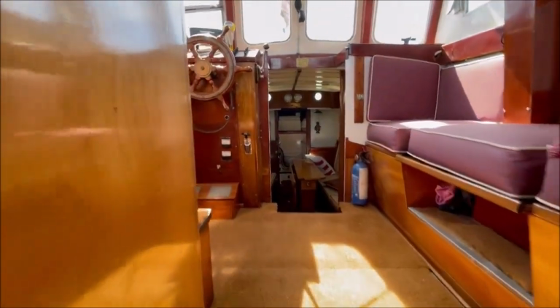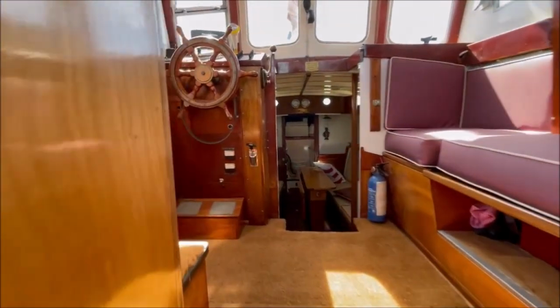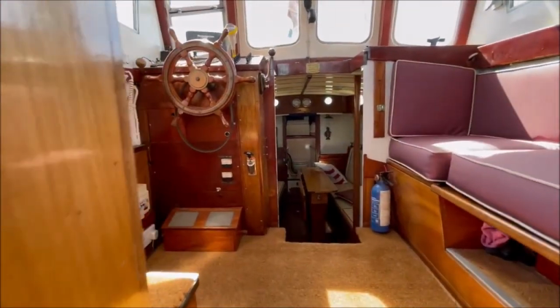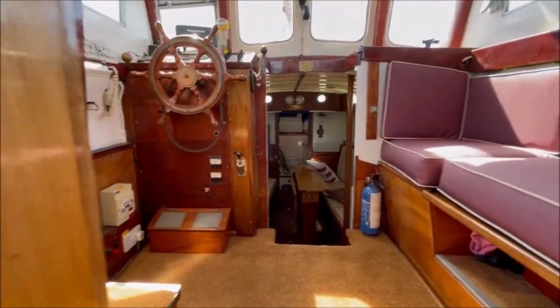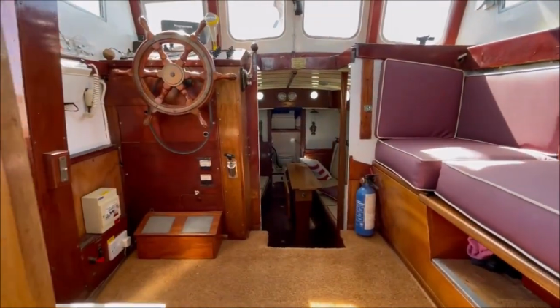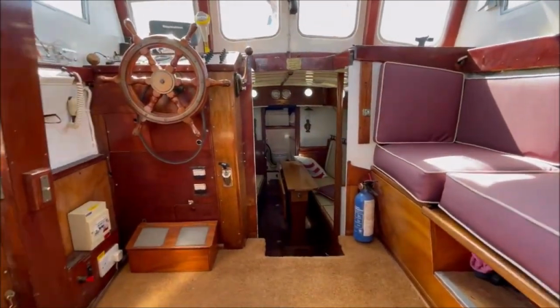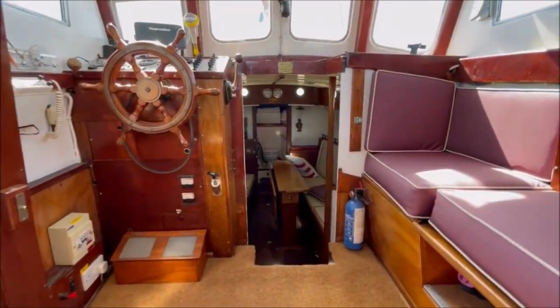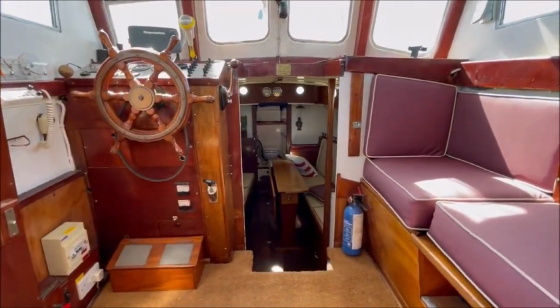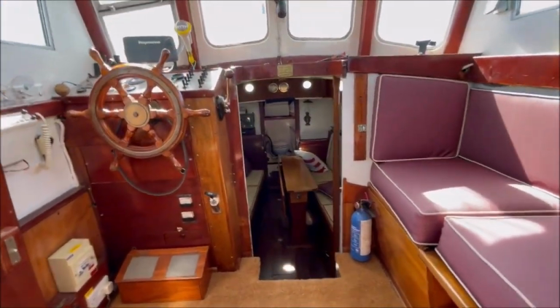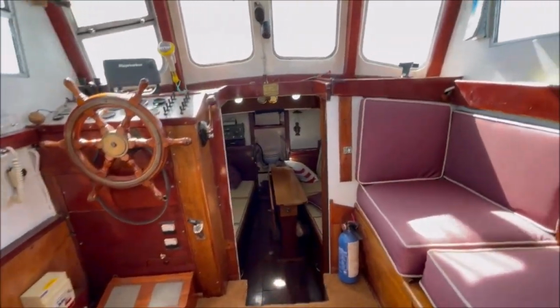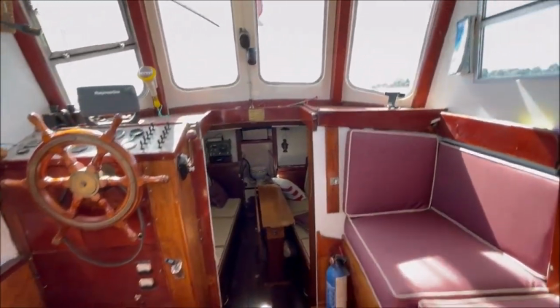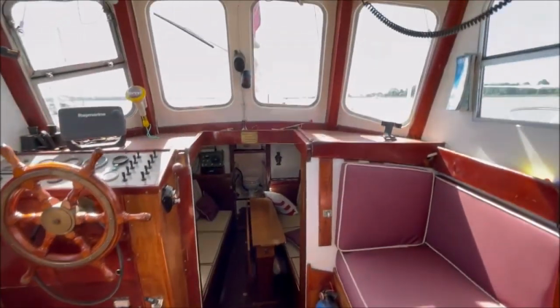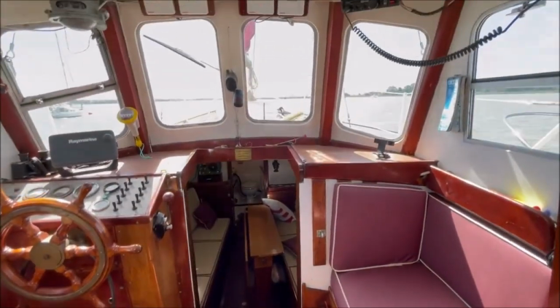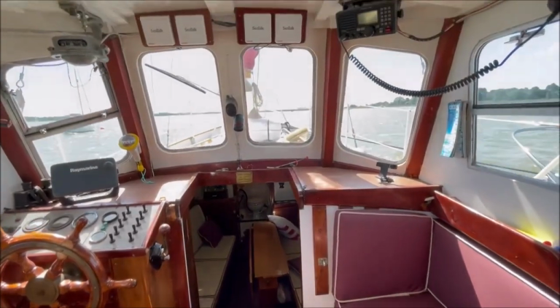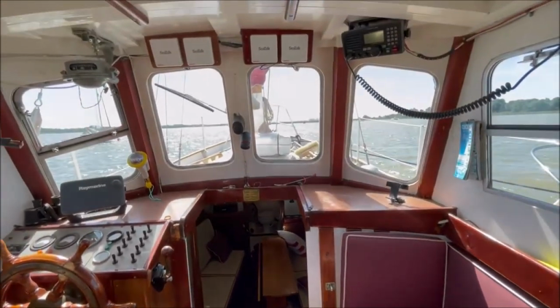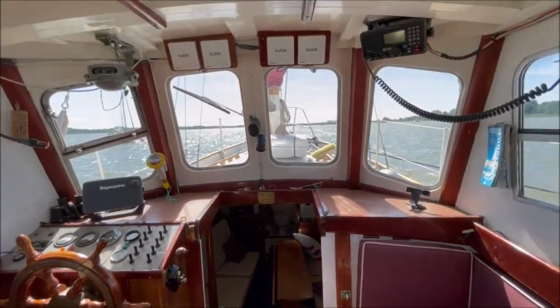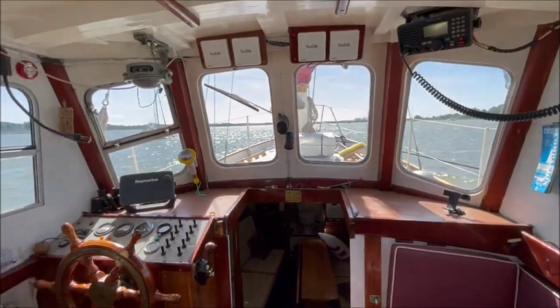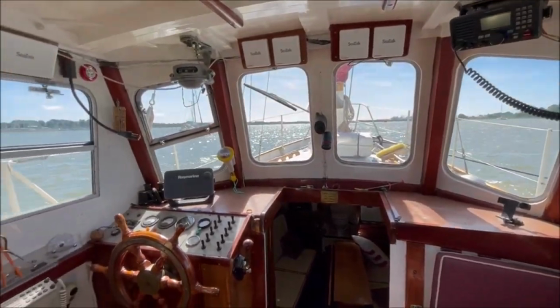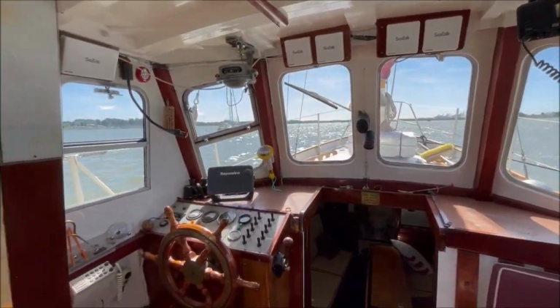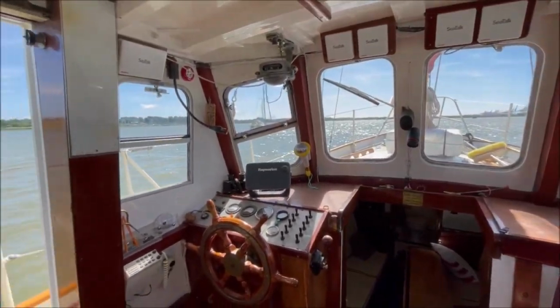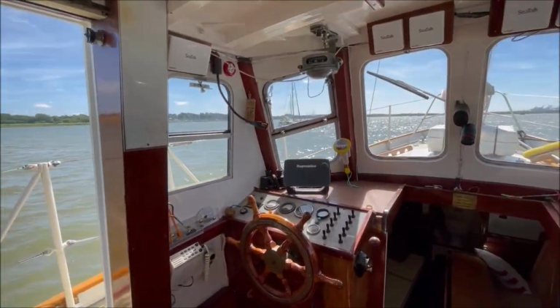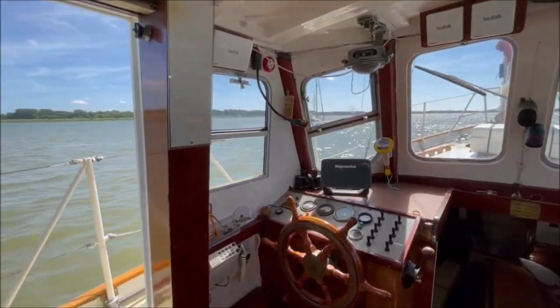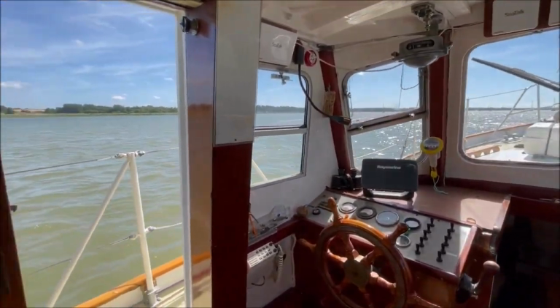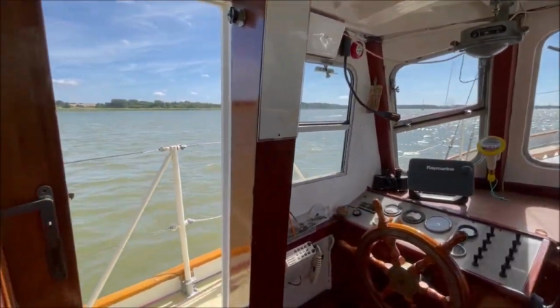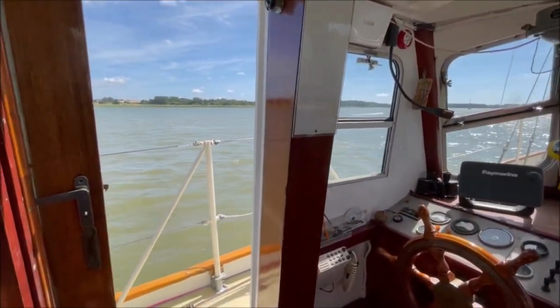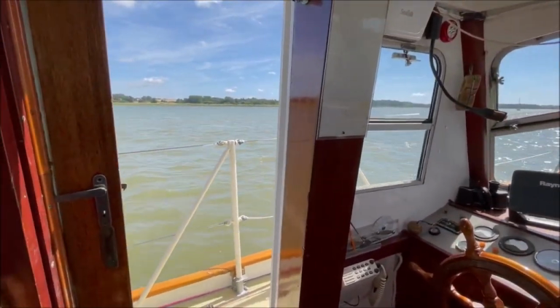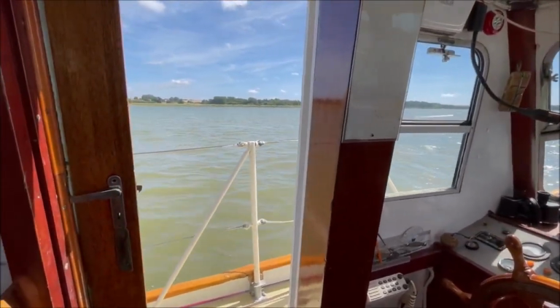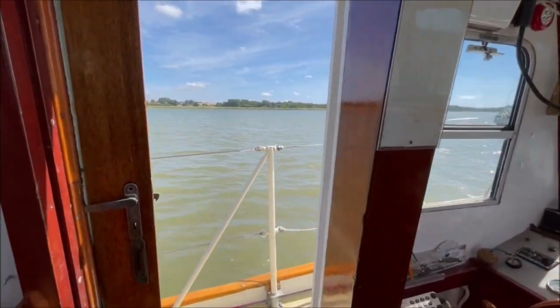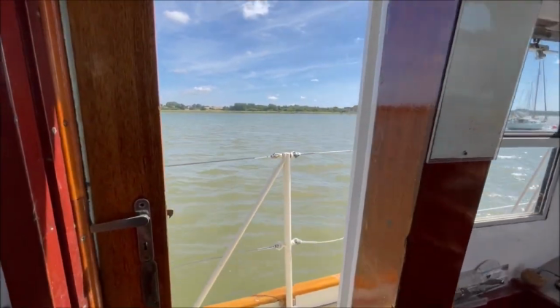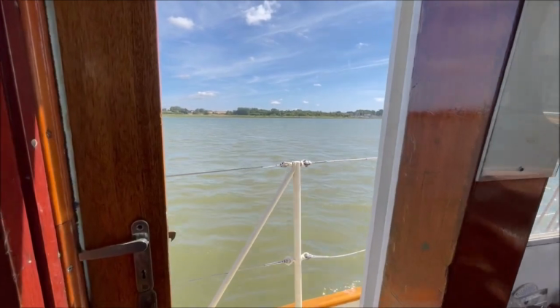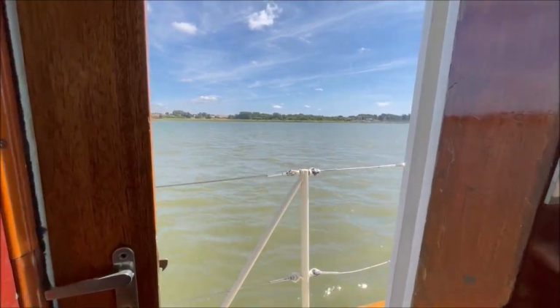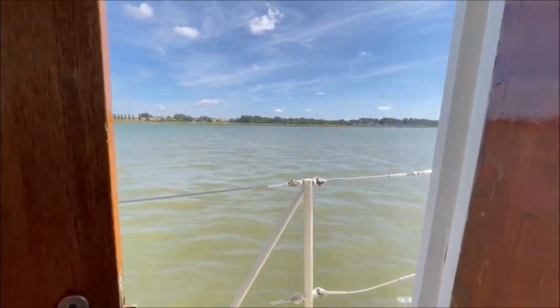Back up into the wheelhouse and out into the sun.